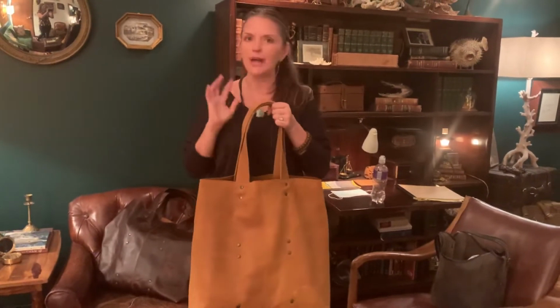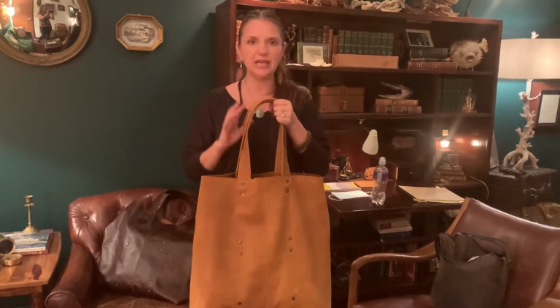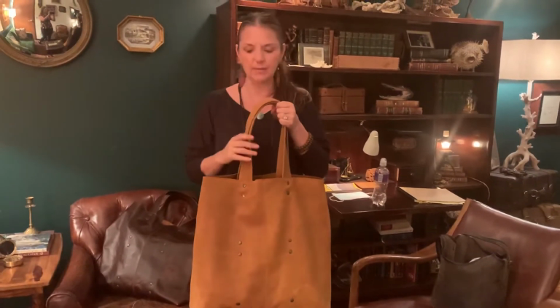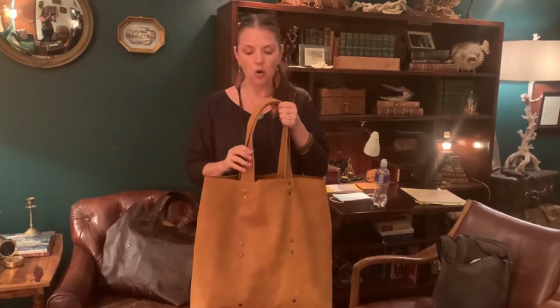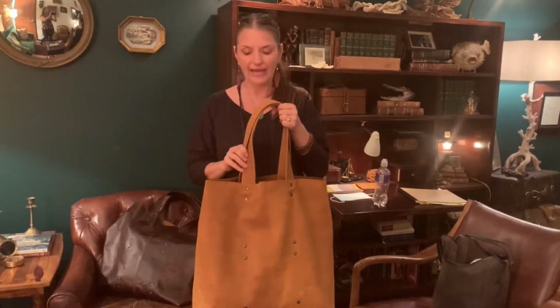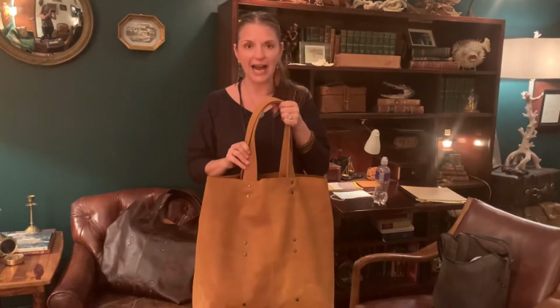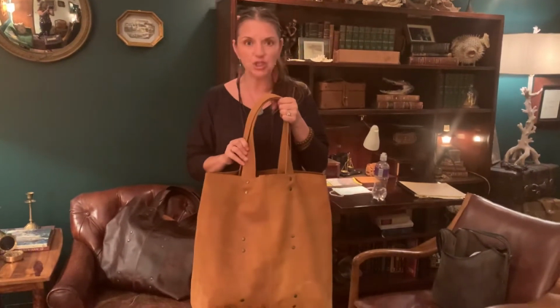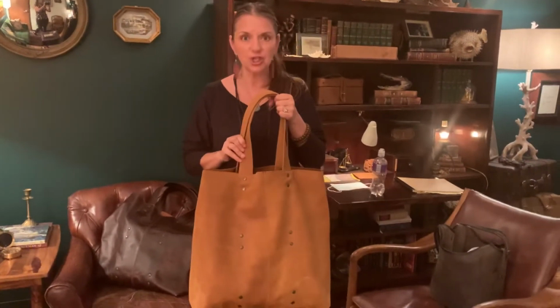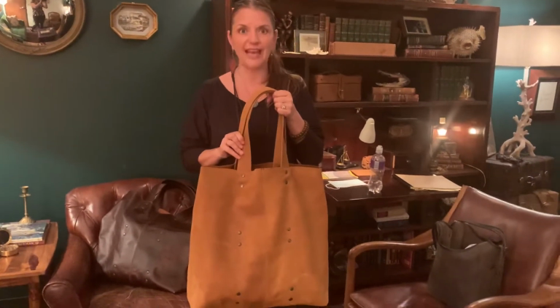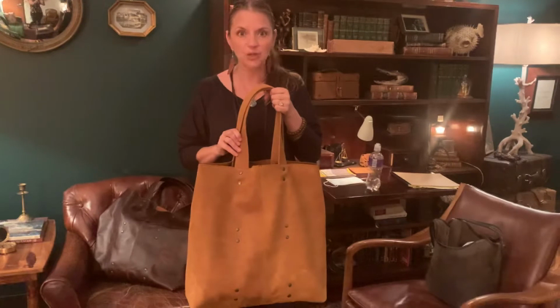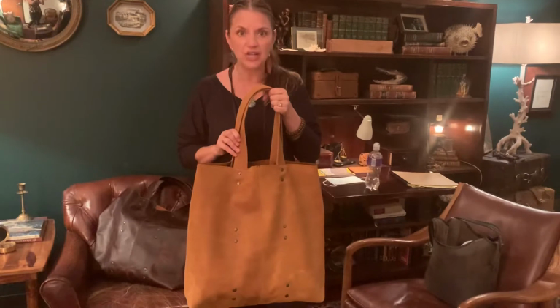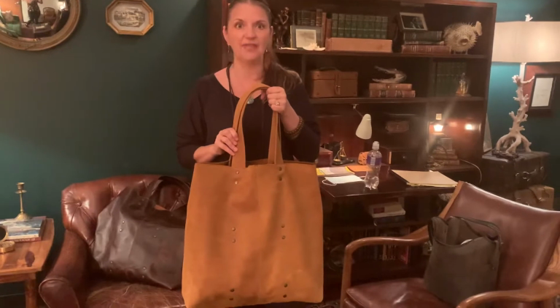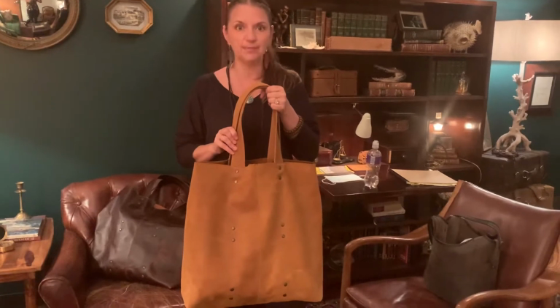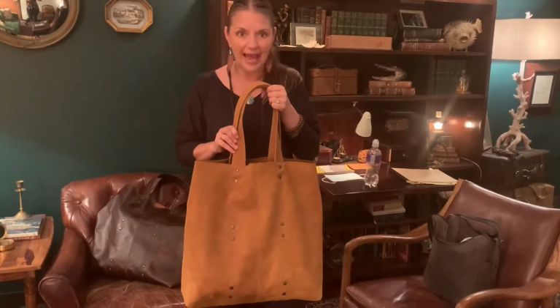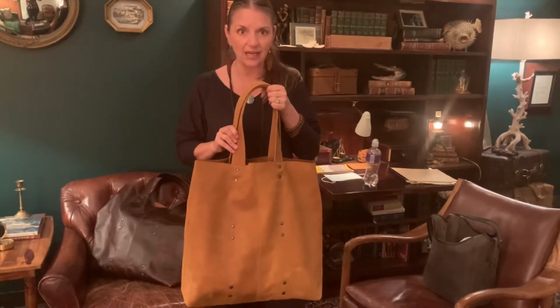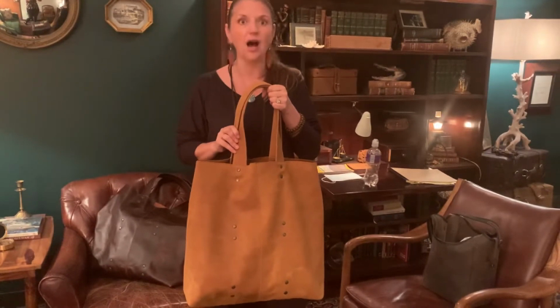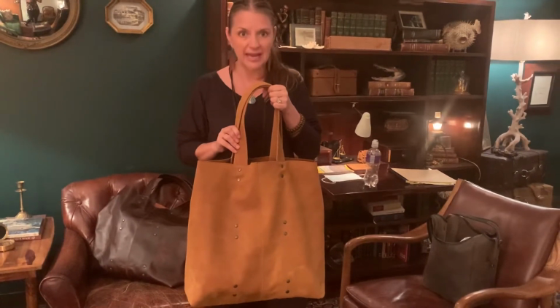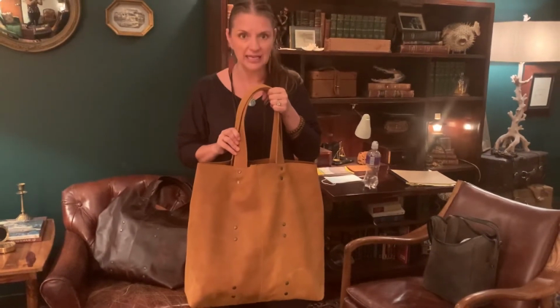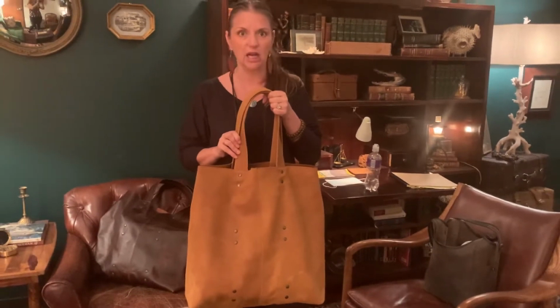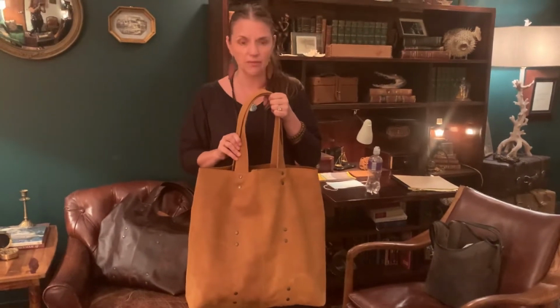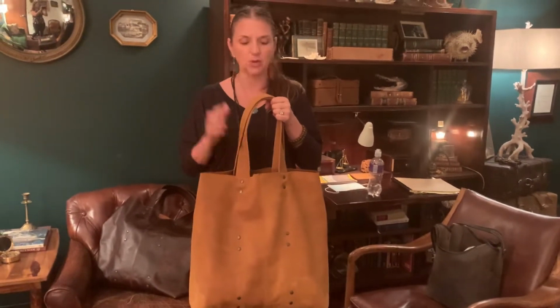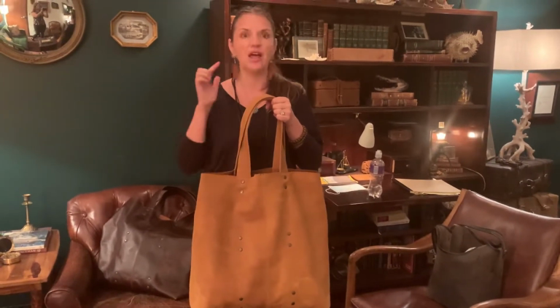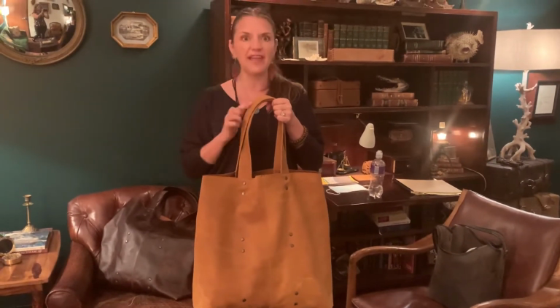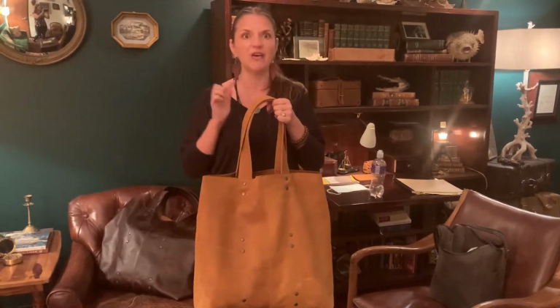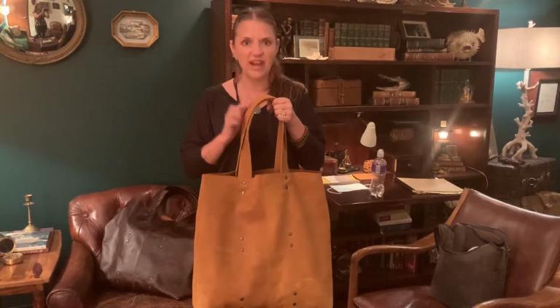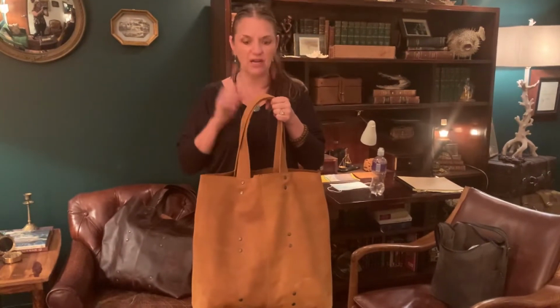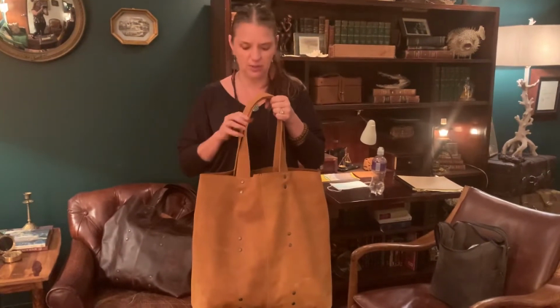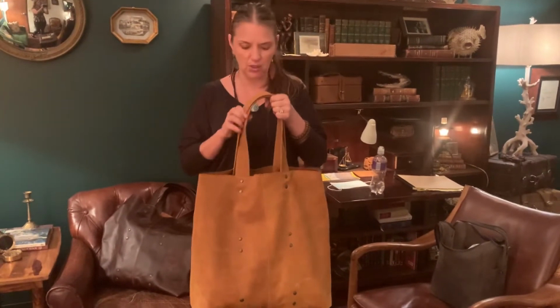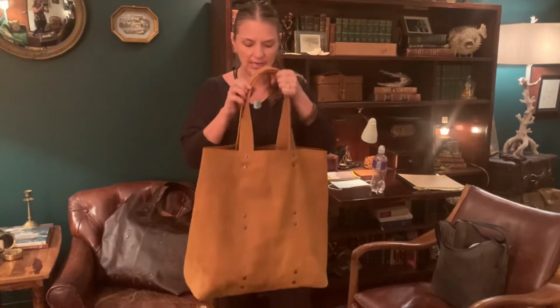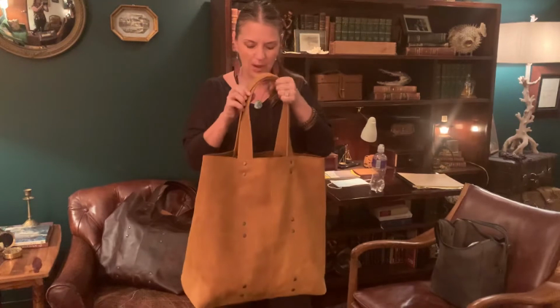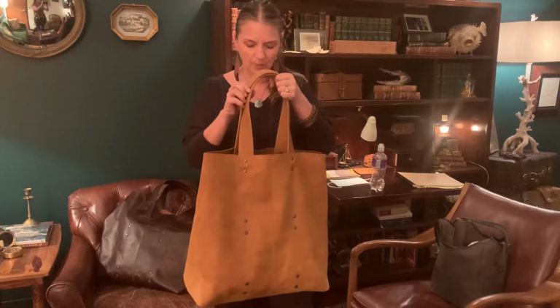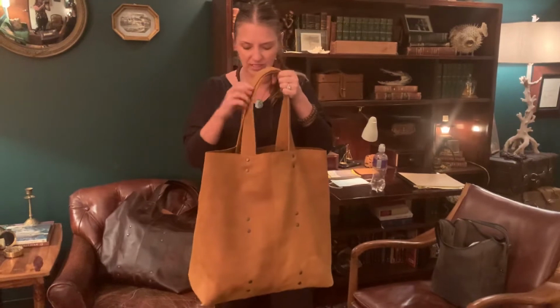With this giant weekend tote, the handles are very, very padded for comfort. I've heard that plenty of times — 'Oh my gosh, the handles on this bag are amazing!' They are very comfortable.